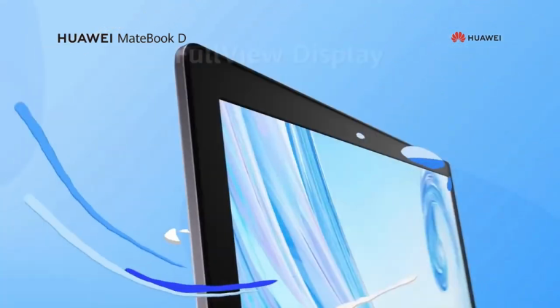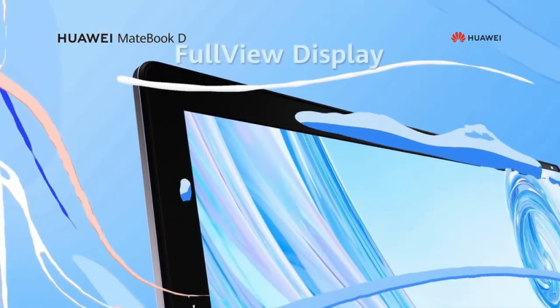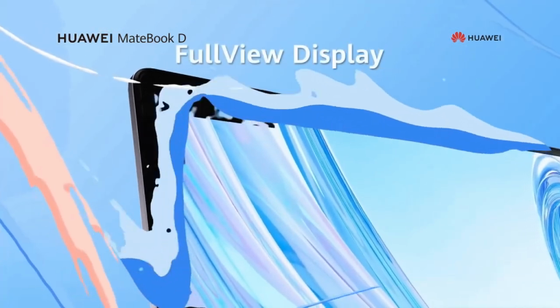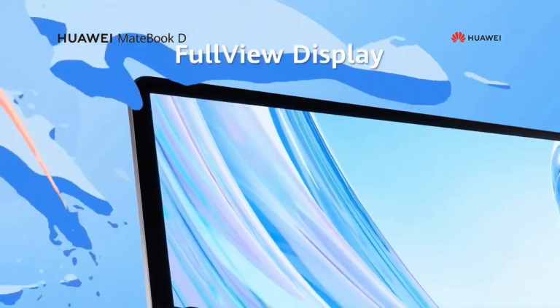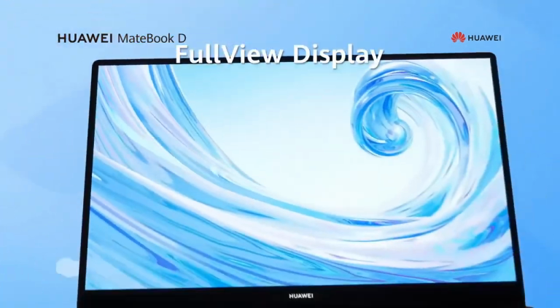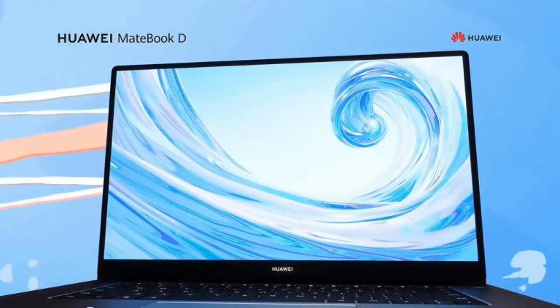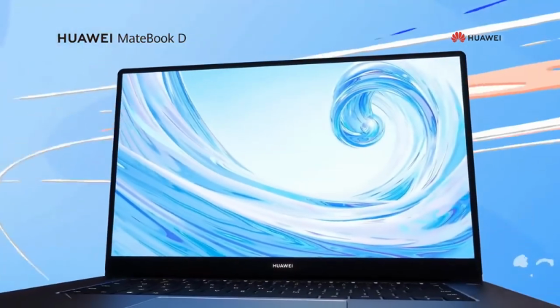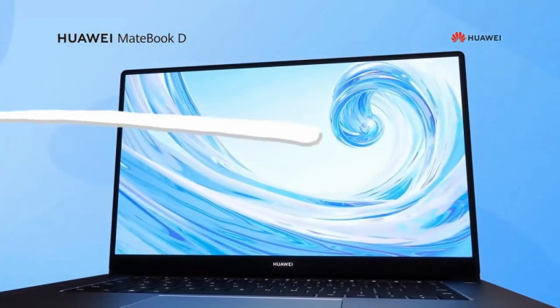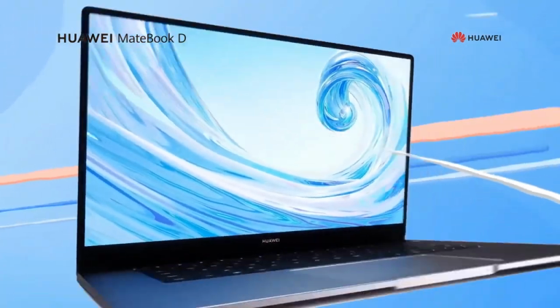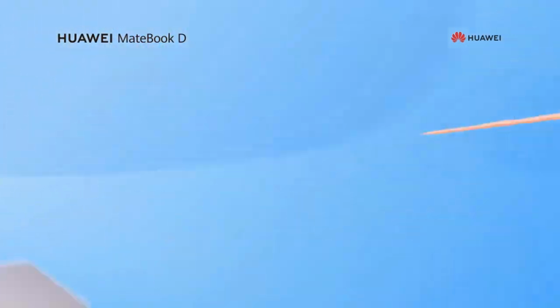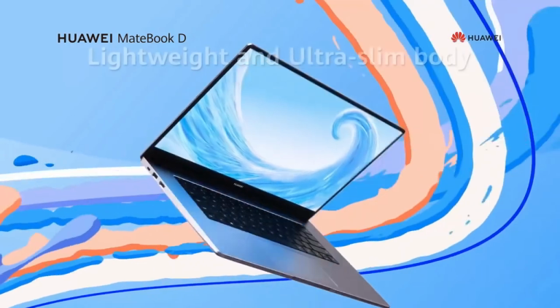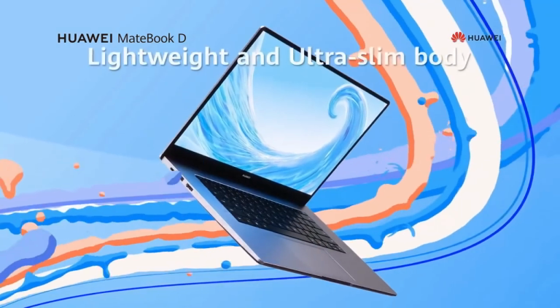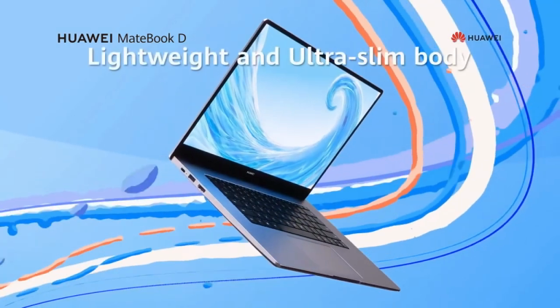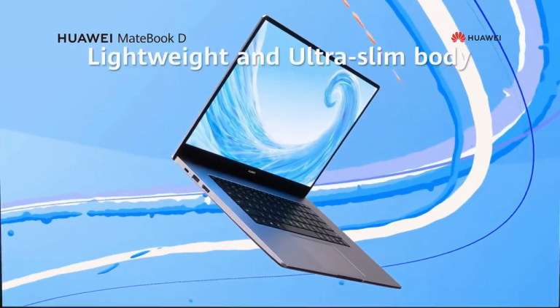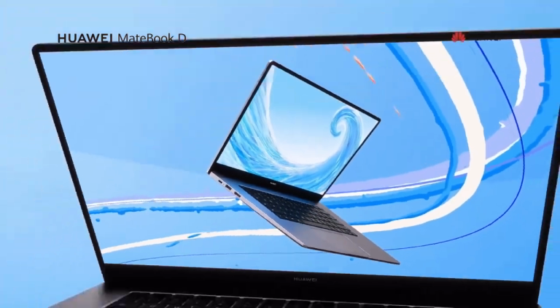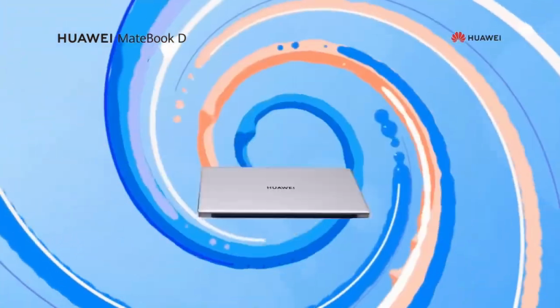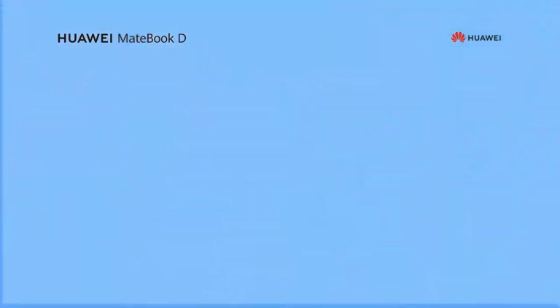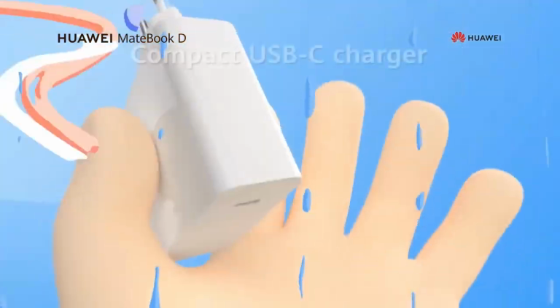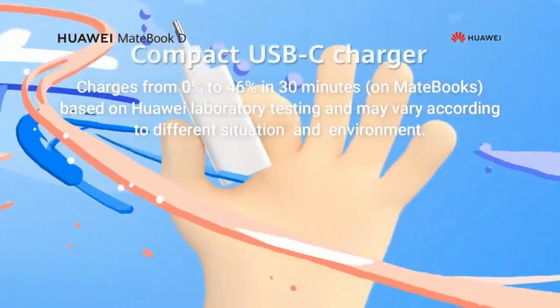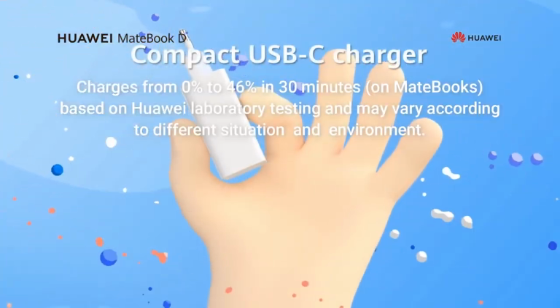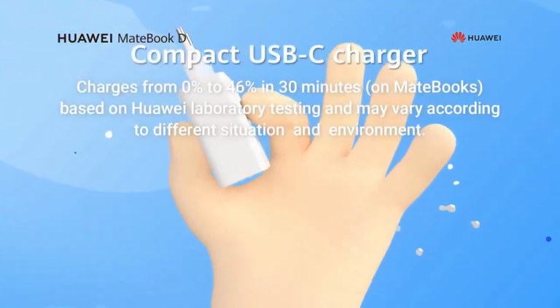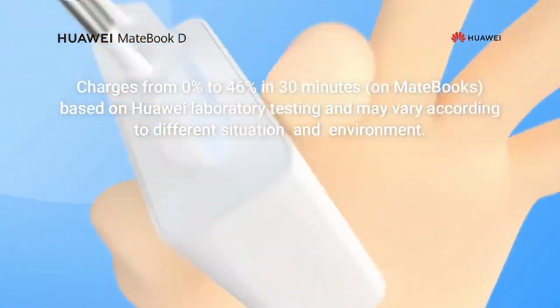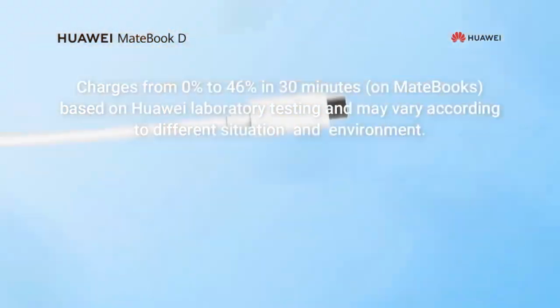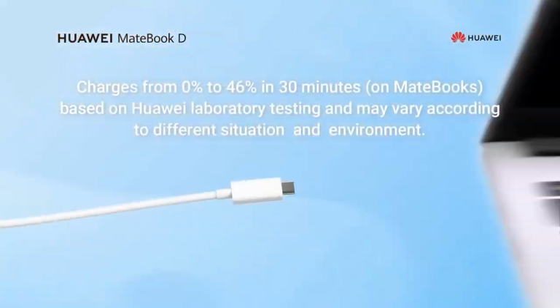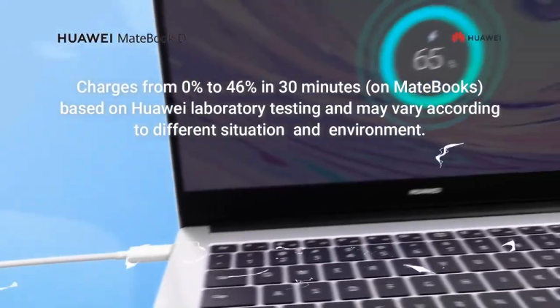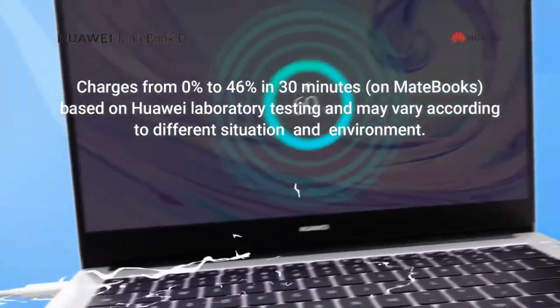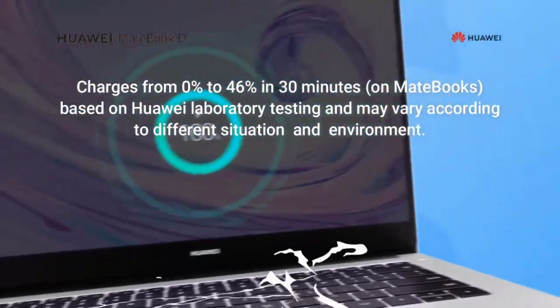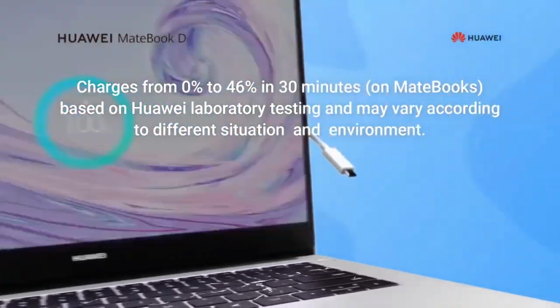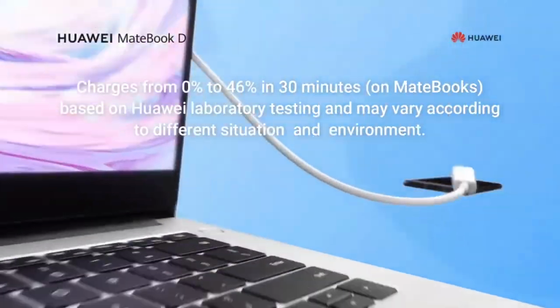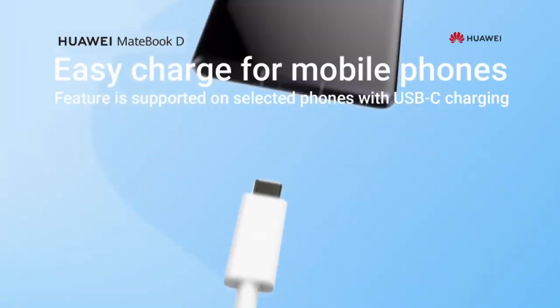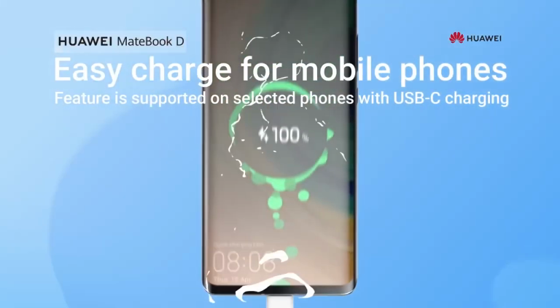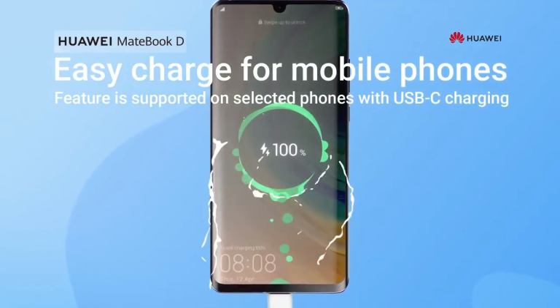Beautiful full view display, convenient to carry for its lightweight and ultra slim body. With a compact USB-C charger that fits right in your pocket, so you can charge your mobile phone easily.